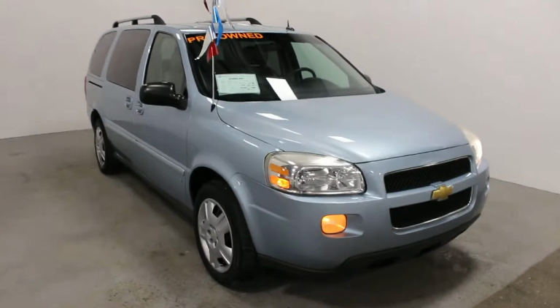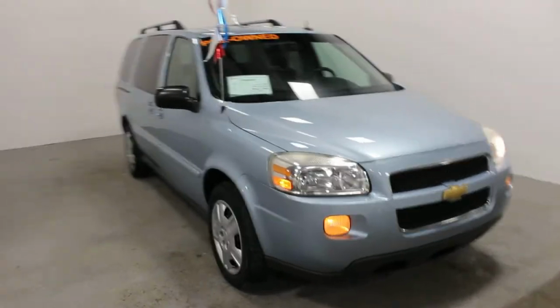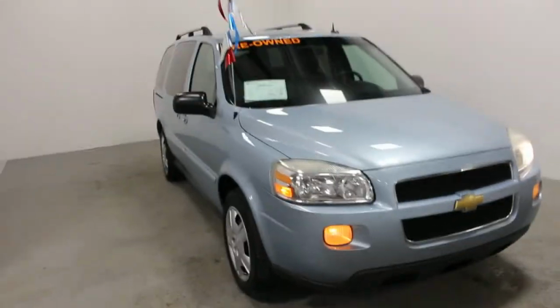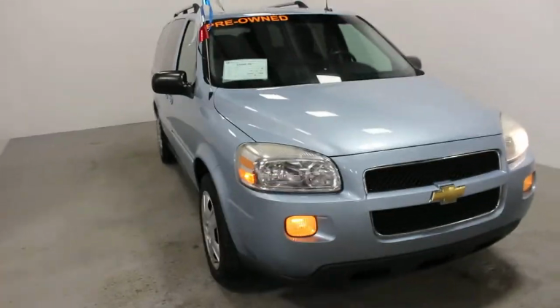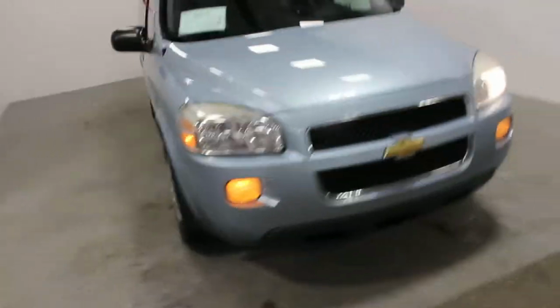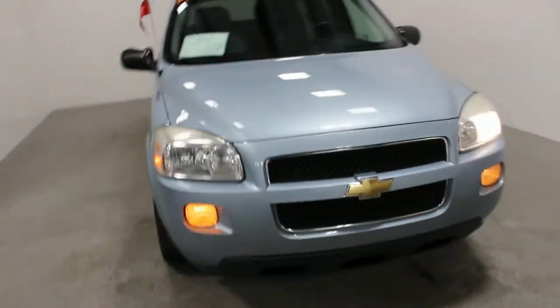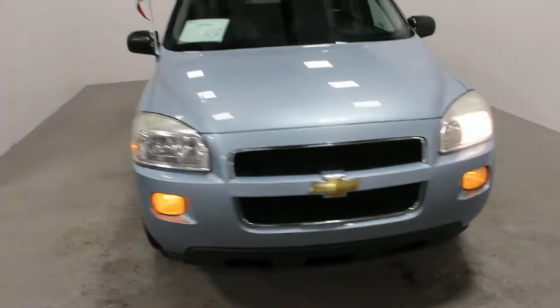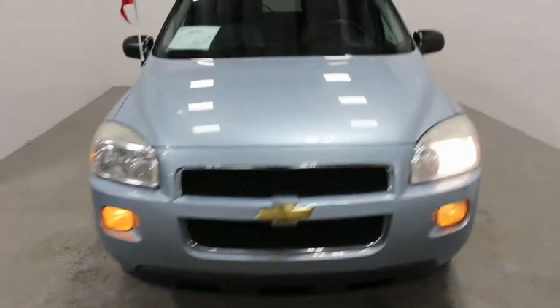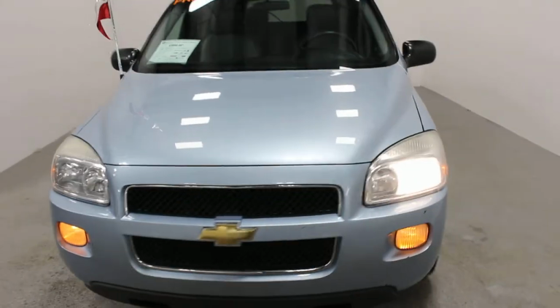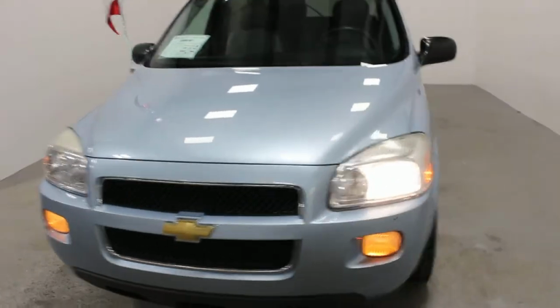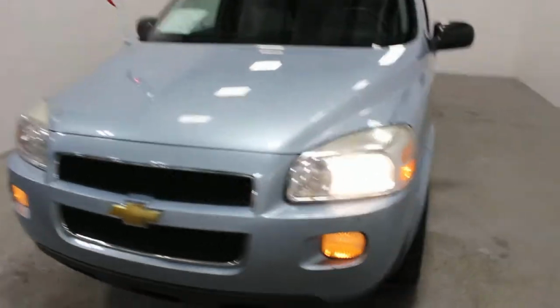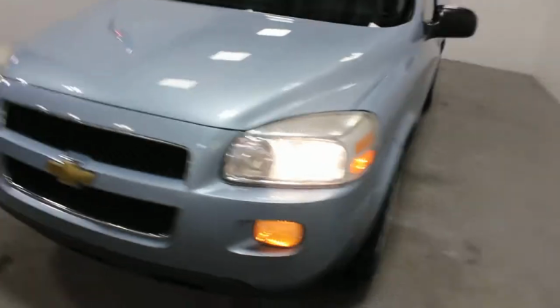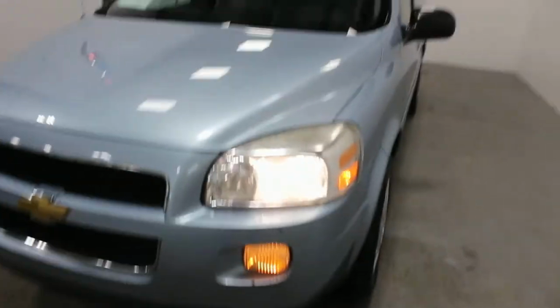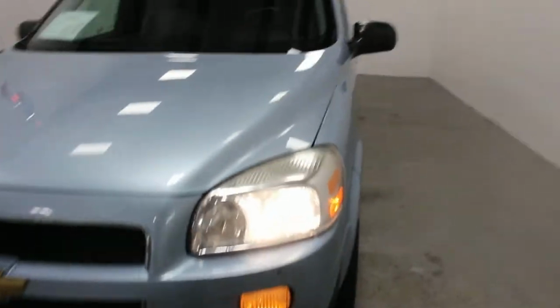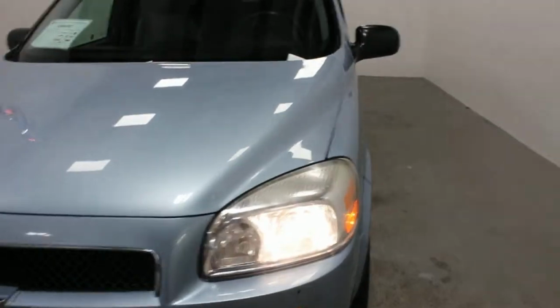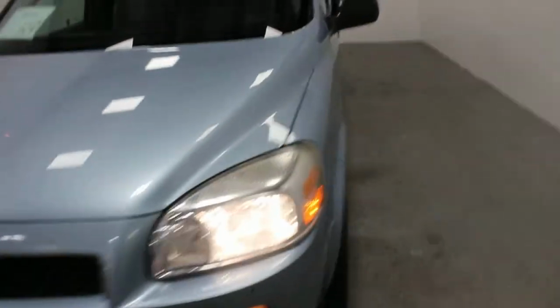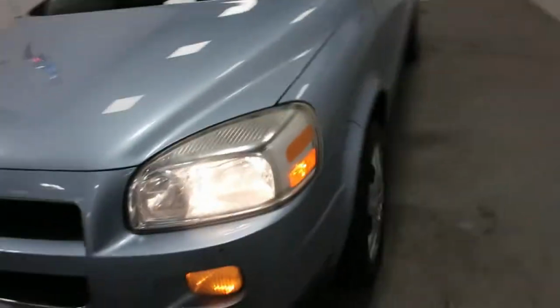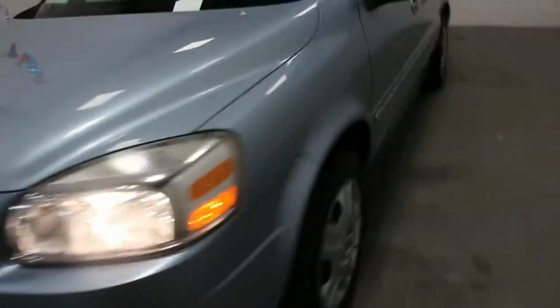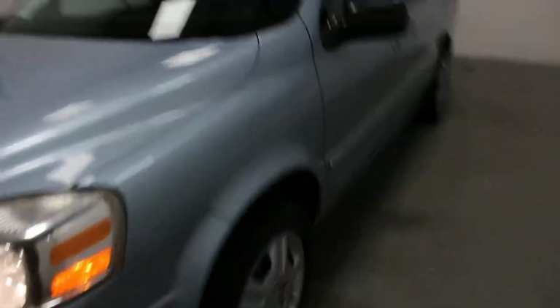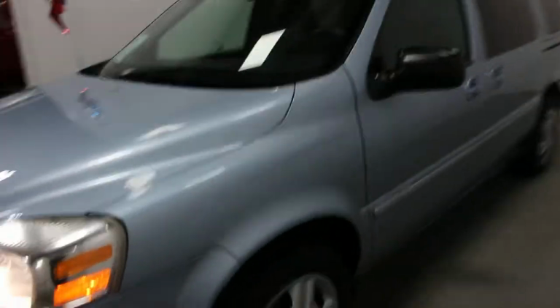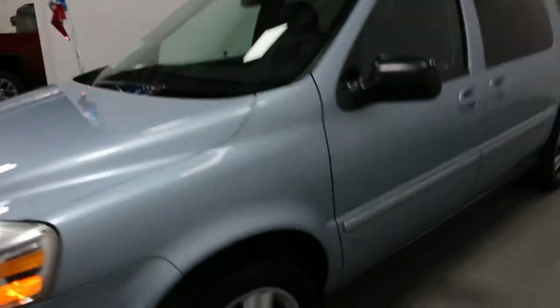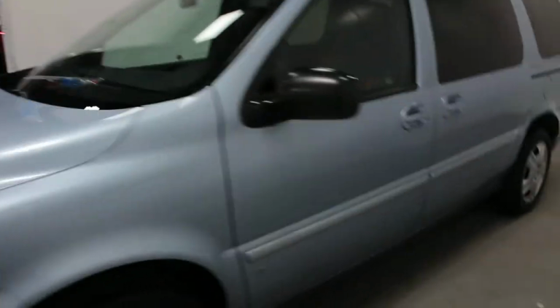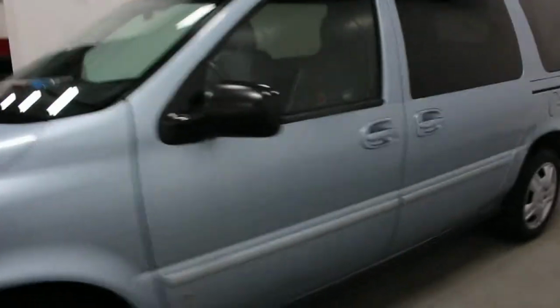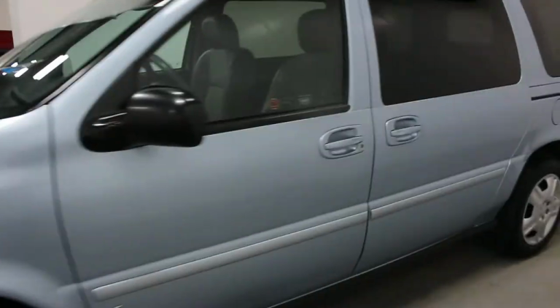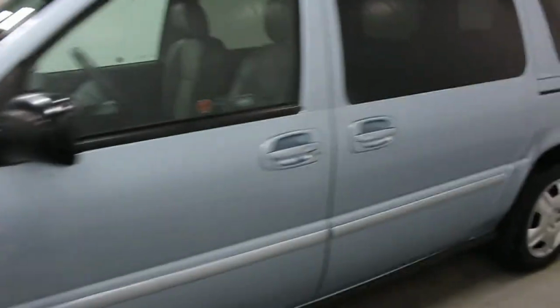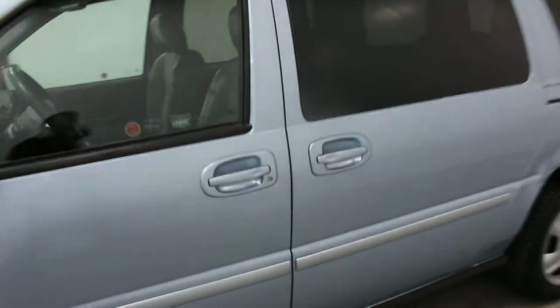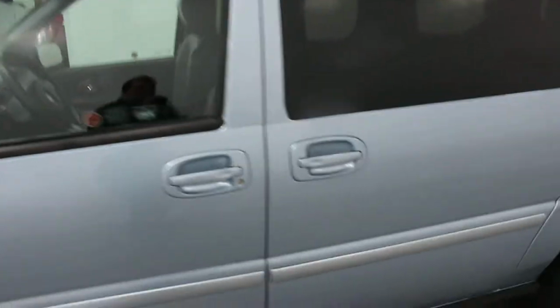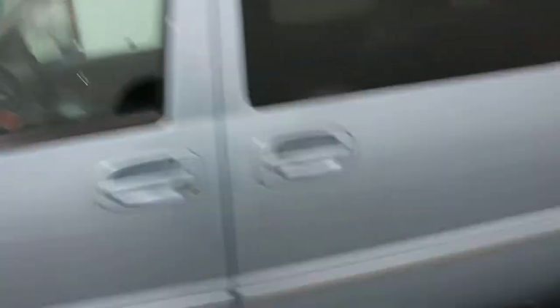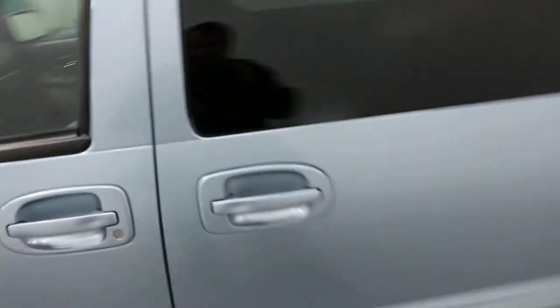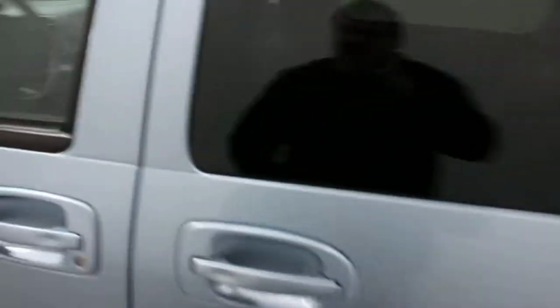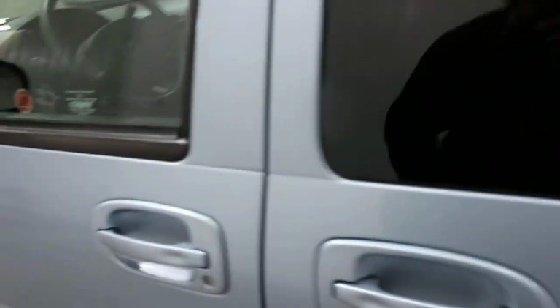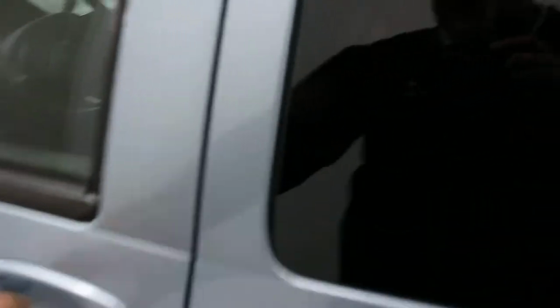Hi there, it's Adam from Key Chevrolet. Here's our 2007 Chevrolet Uplander — this one is your LT model, so a very nicely equipped vehicle.